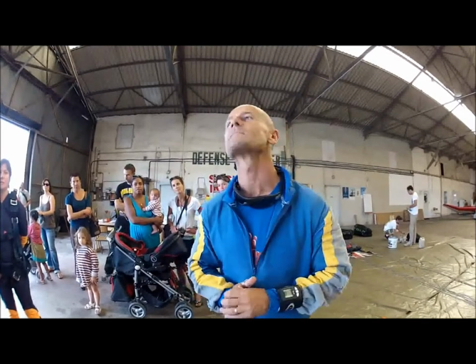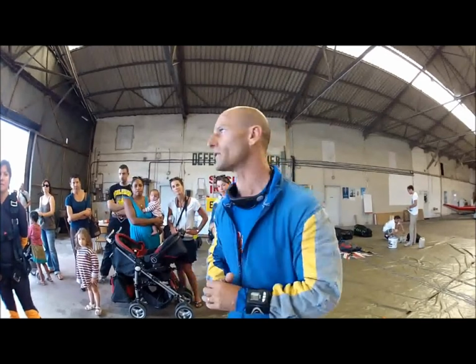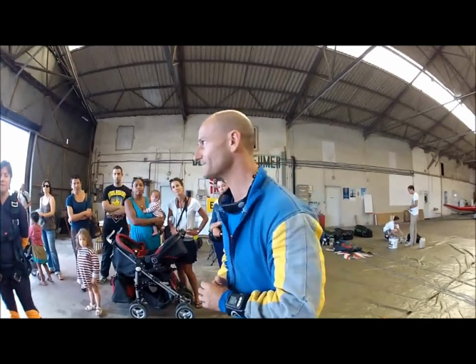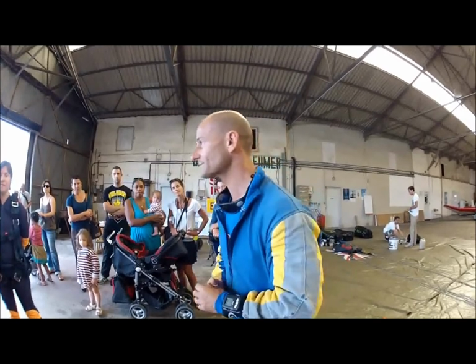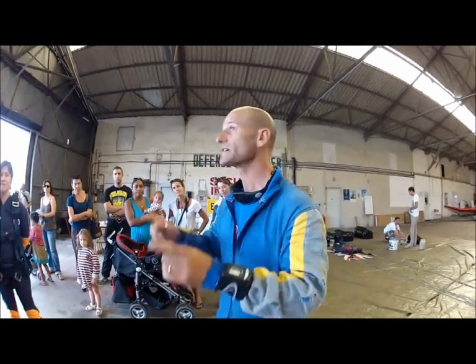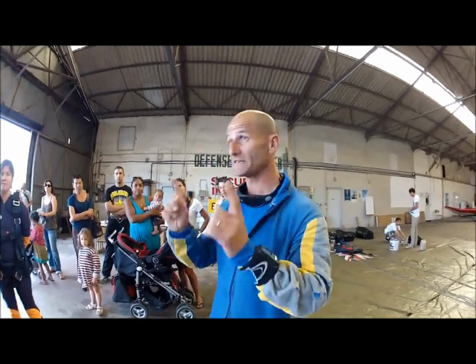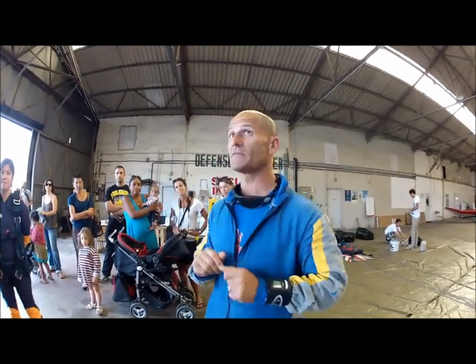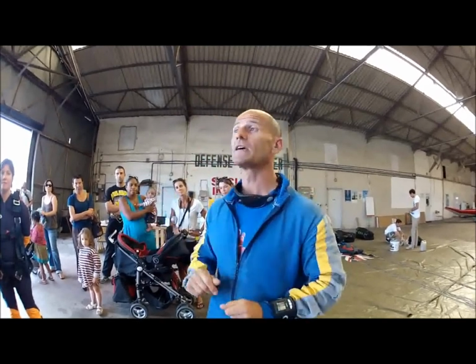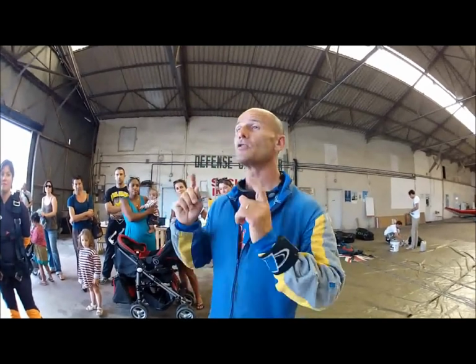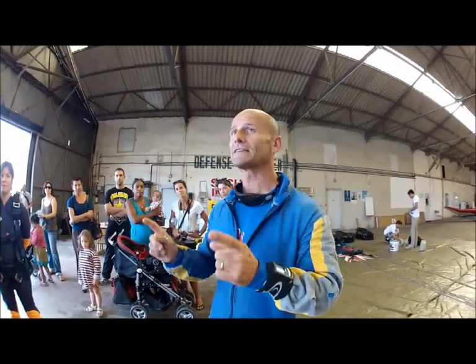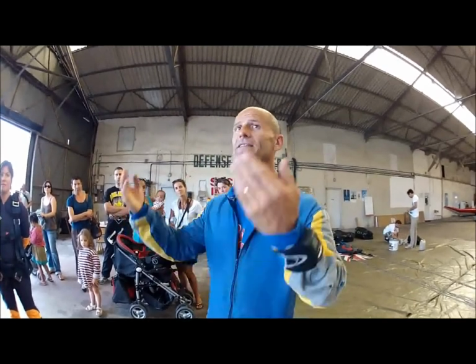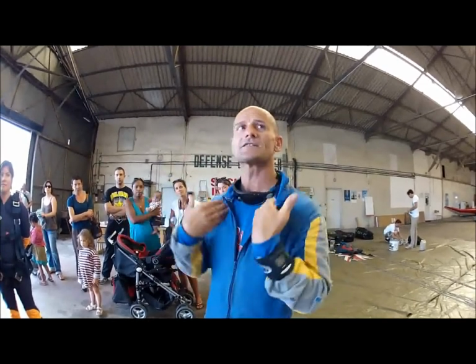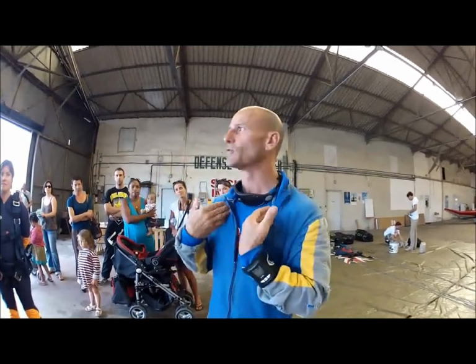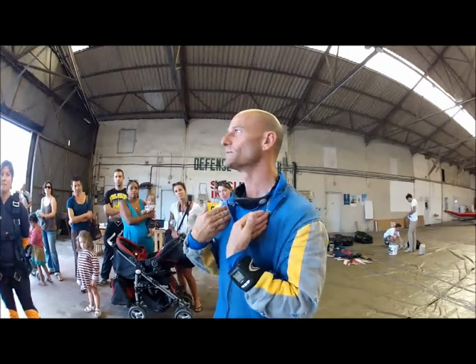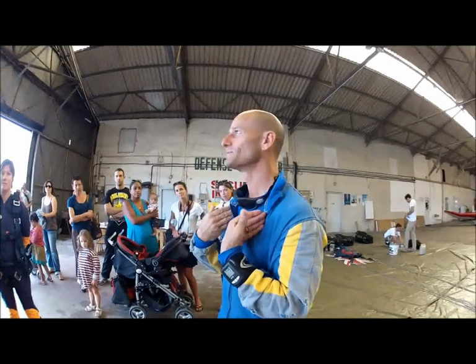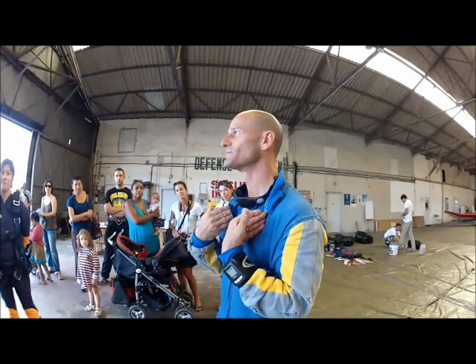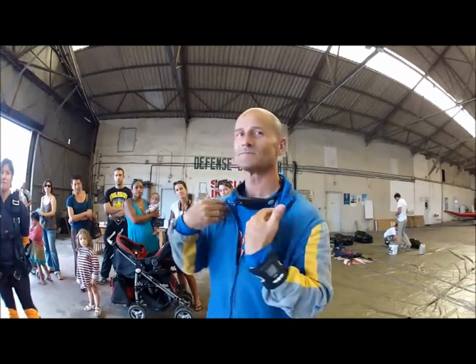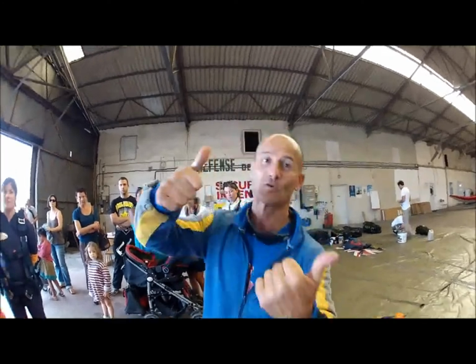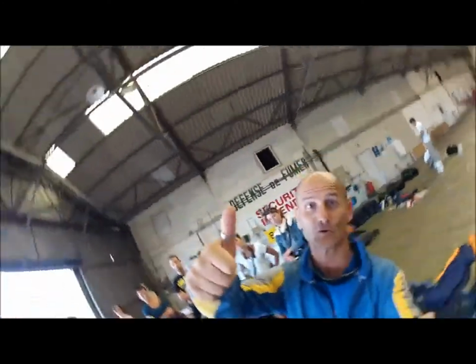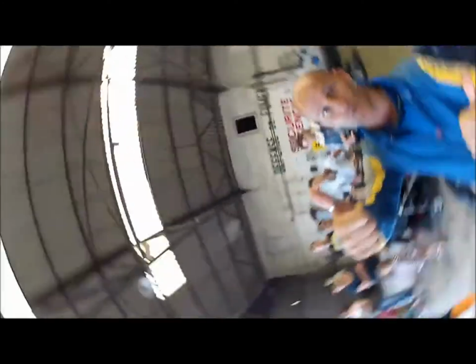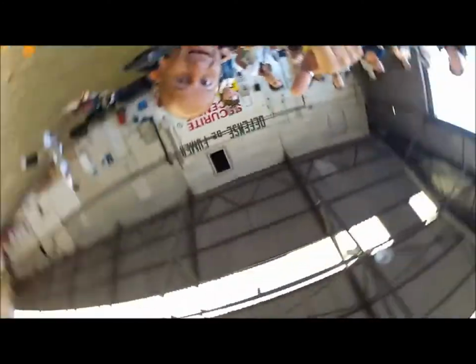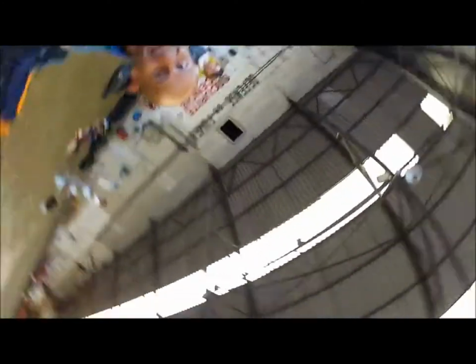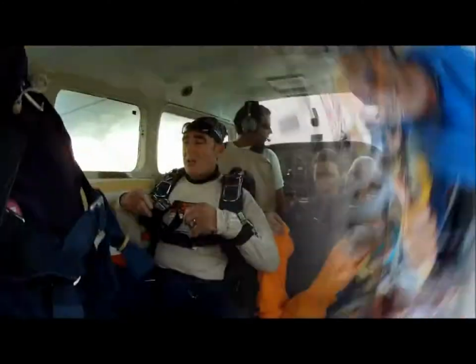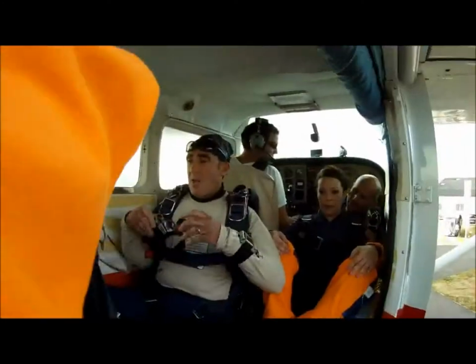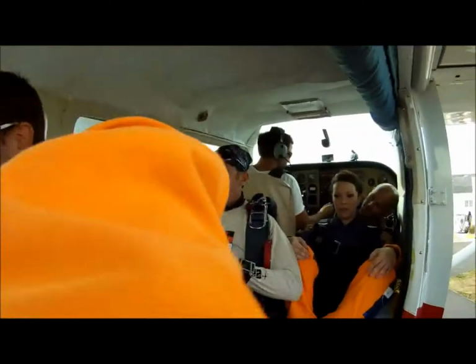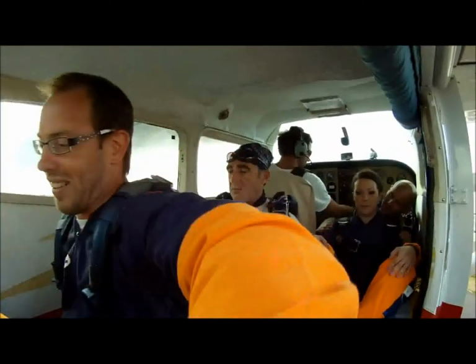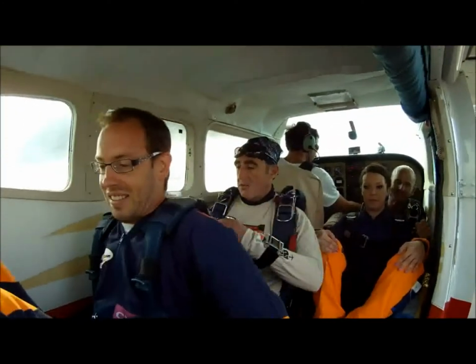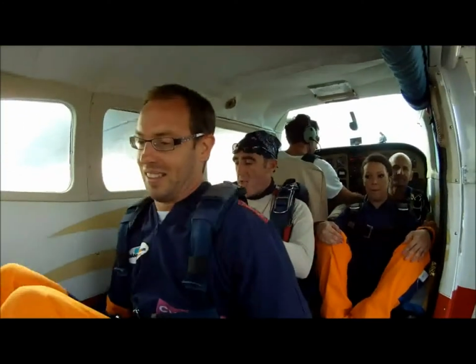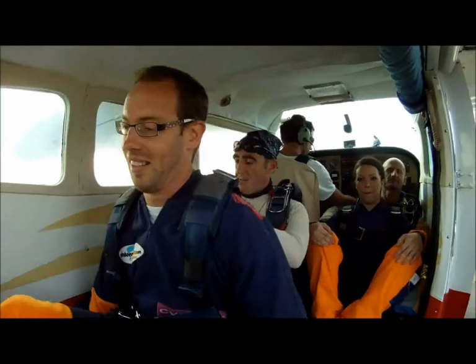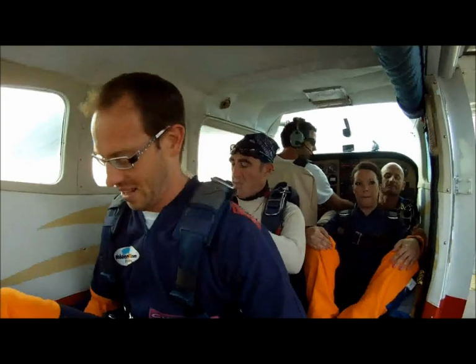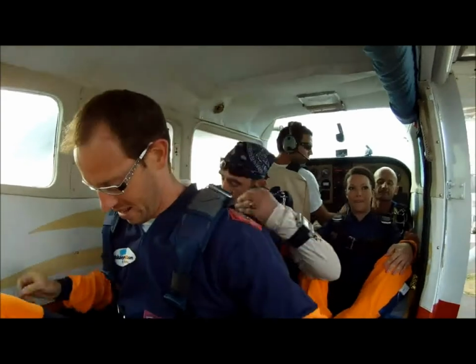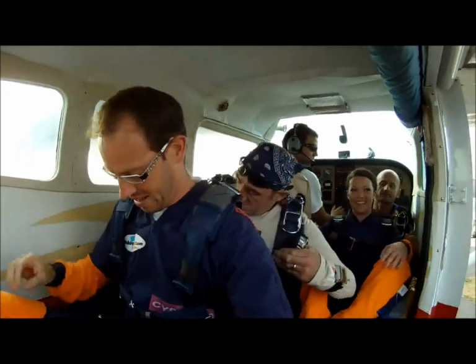D'accord? I insist — the landing gear, c'est nous. You will keep the position until we tell you to put your feet on the ground.